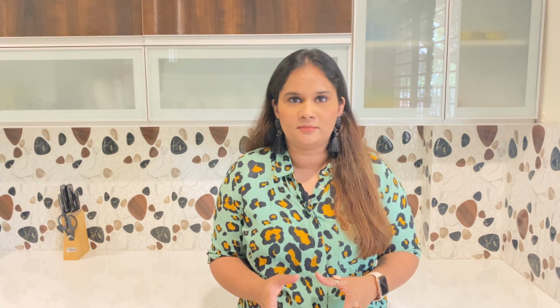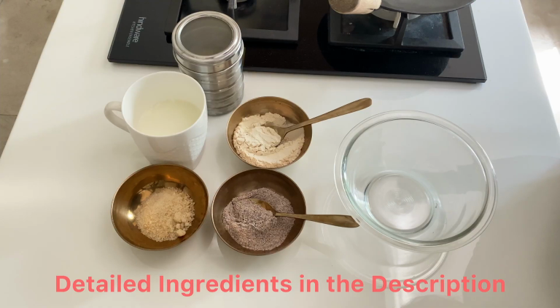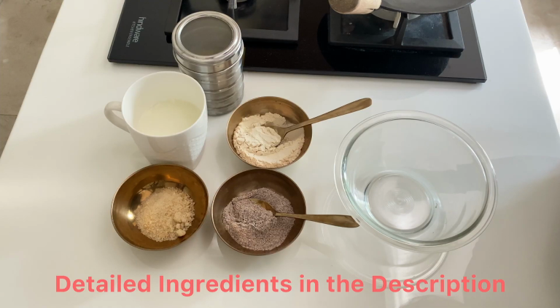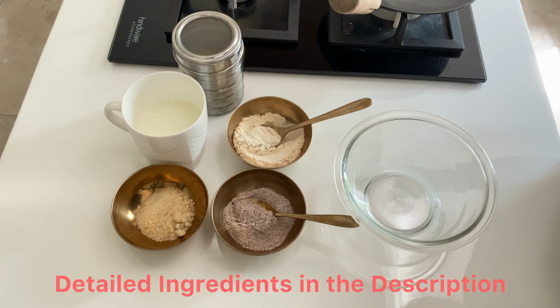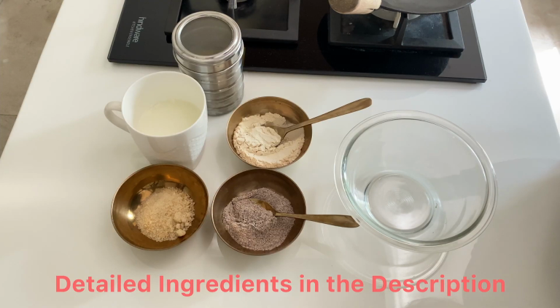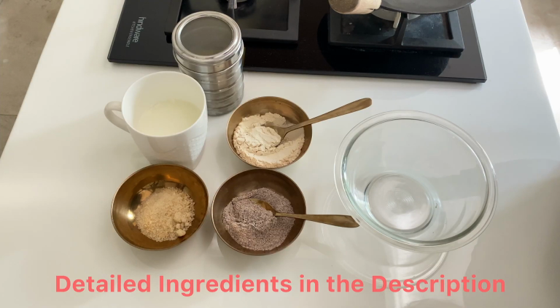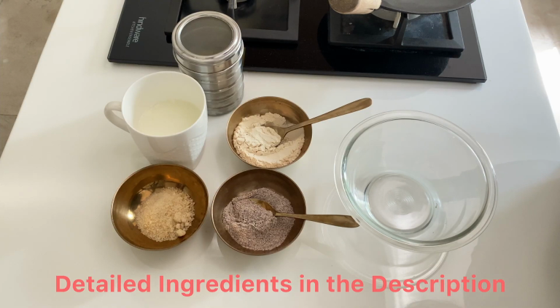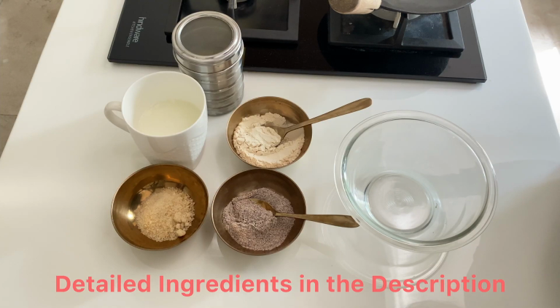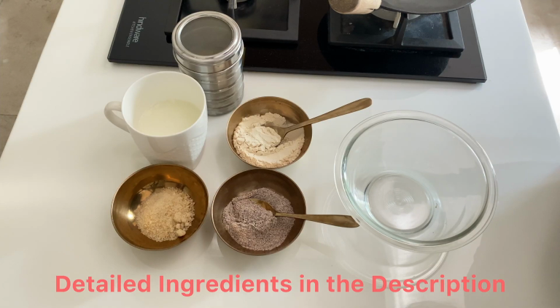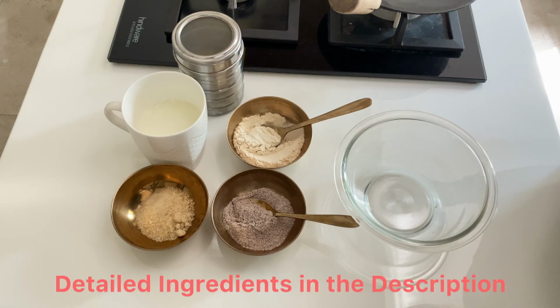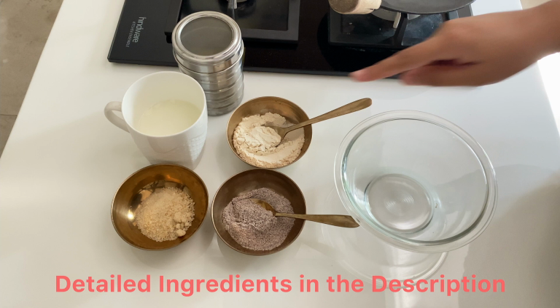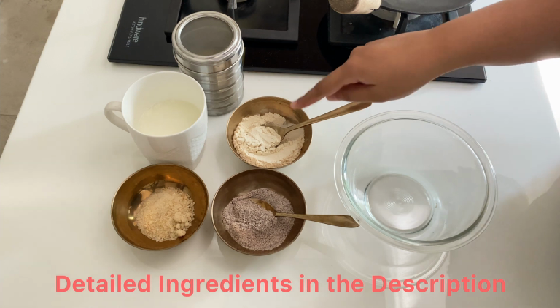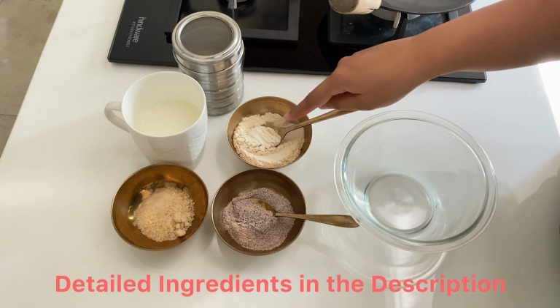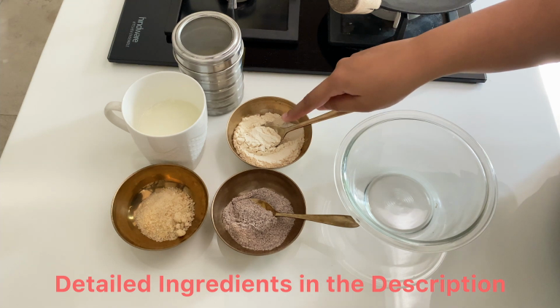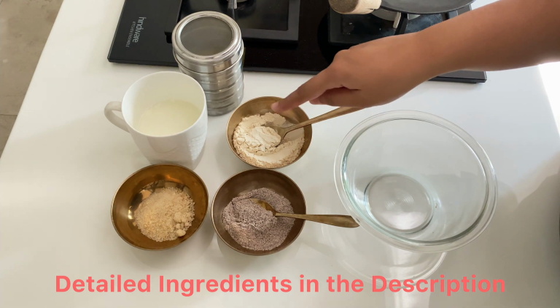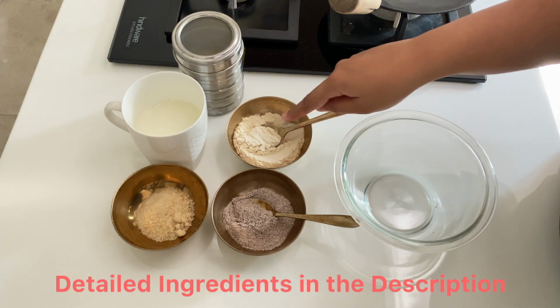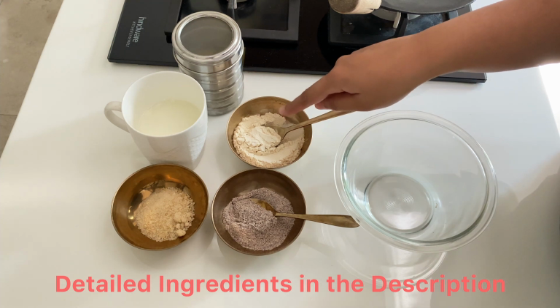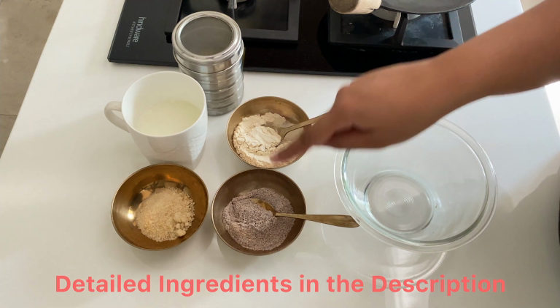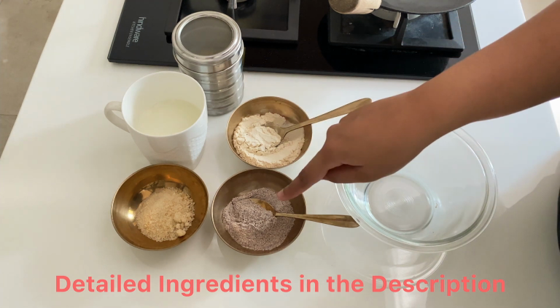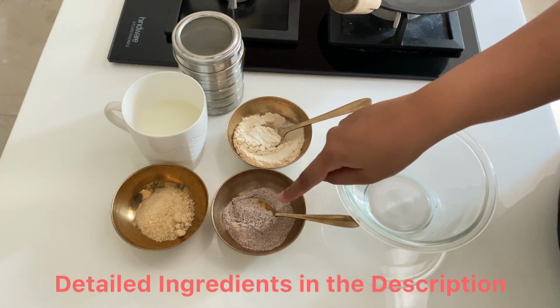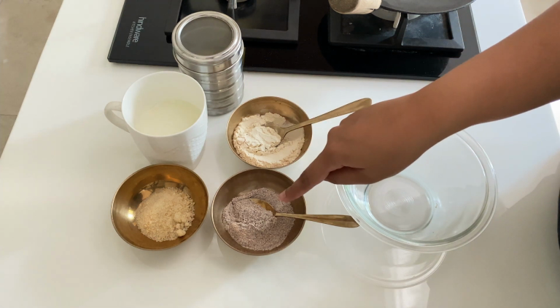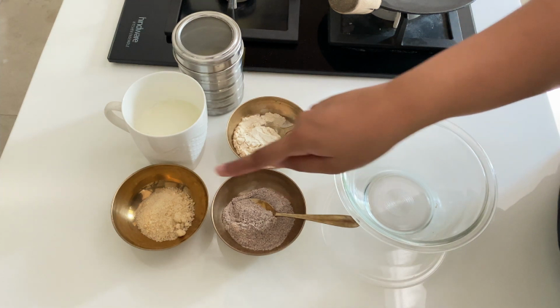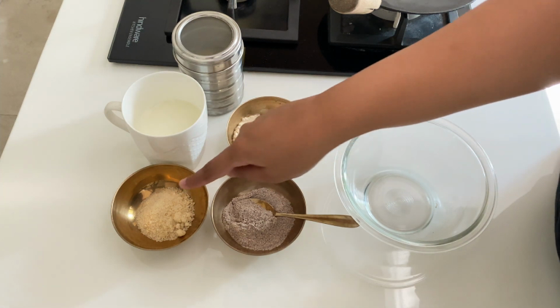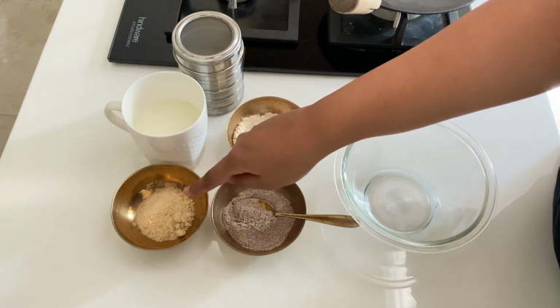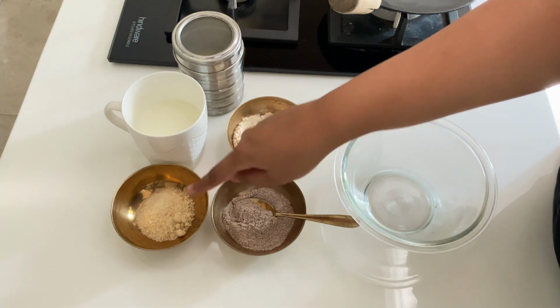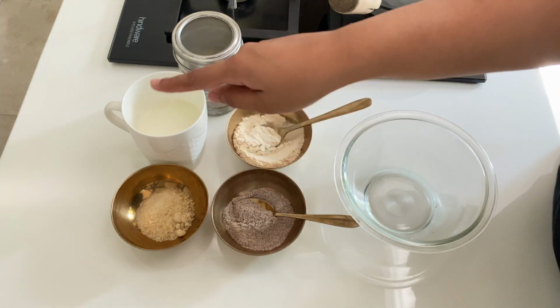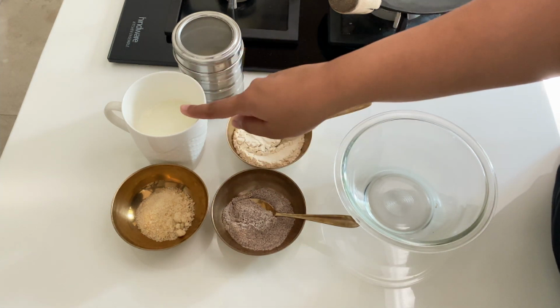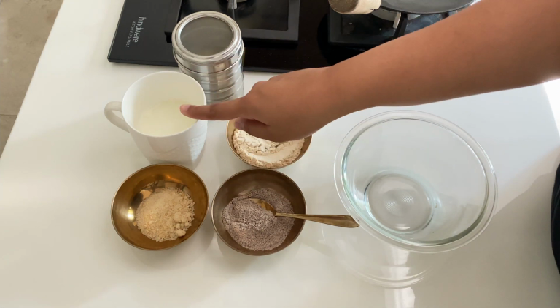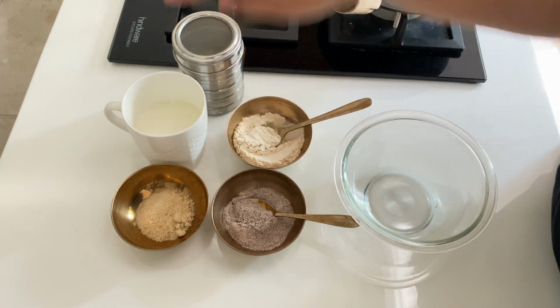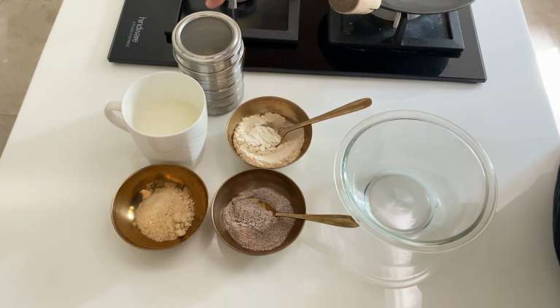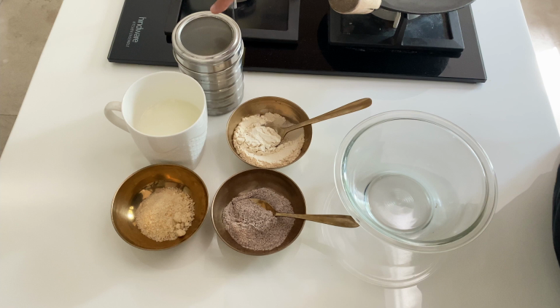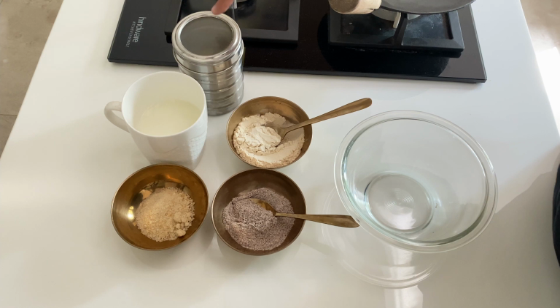First of all, let's know about the ingredients. This is our wheat flour, ragi flour, sweetener, milk, and A2 Cow ghee.